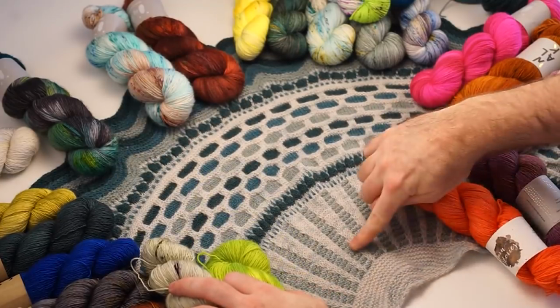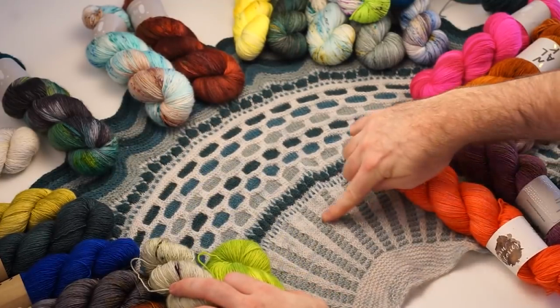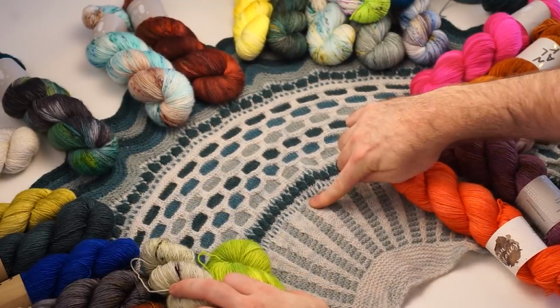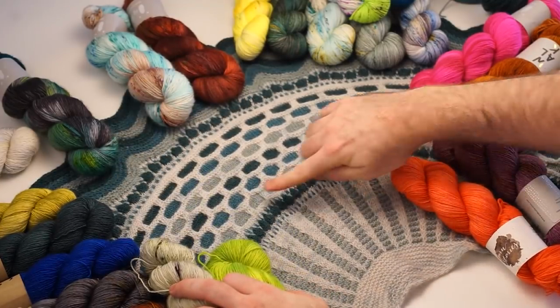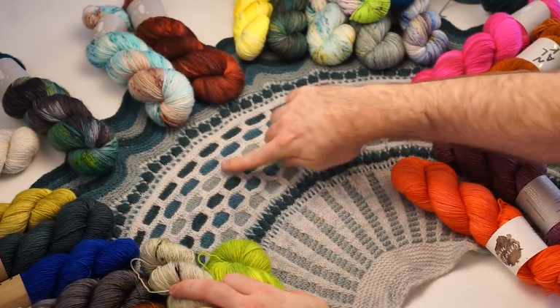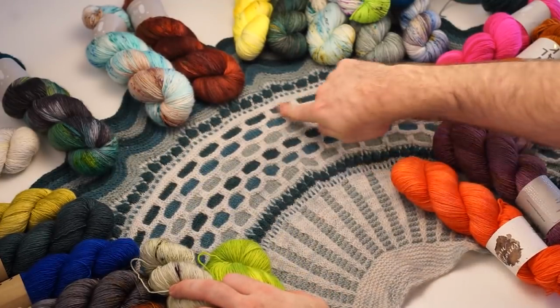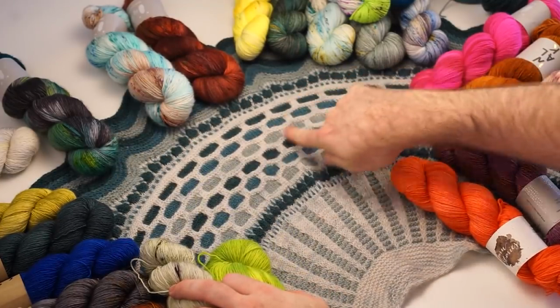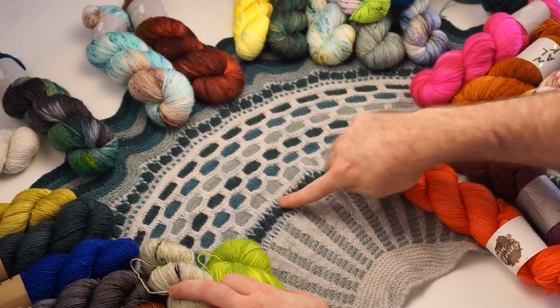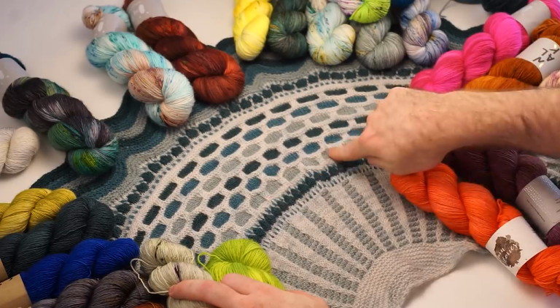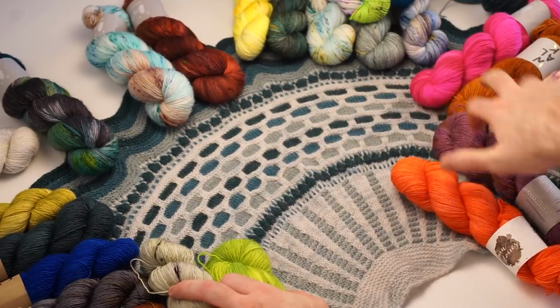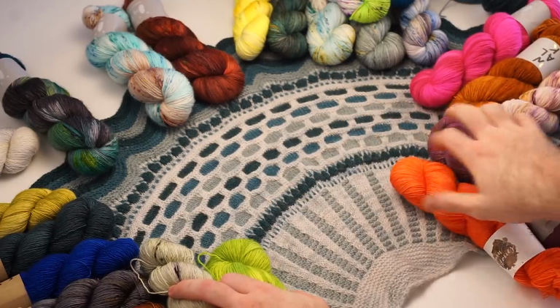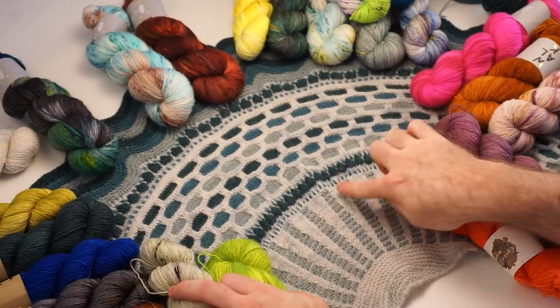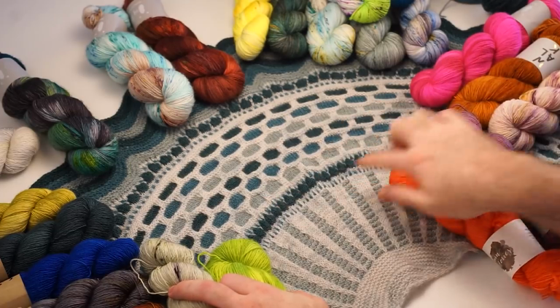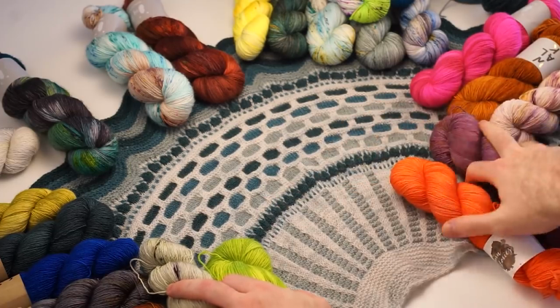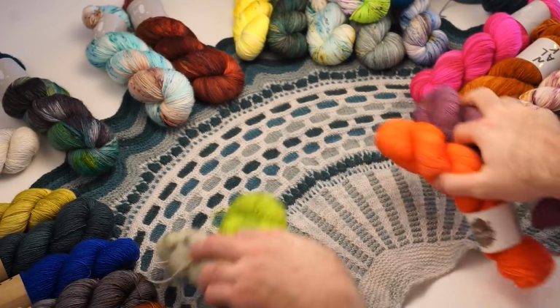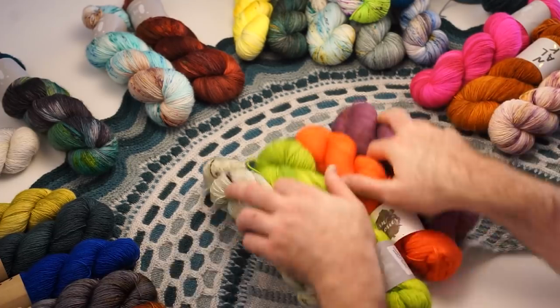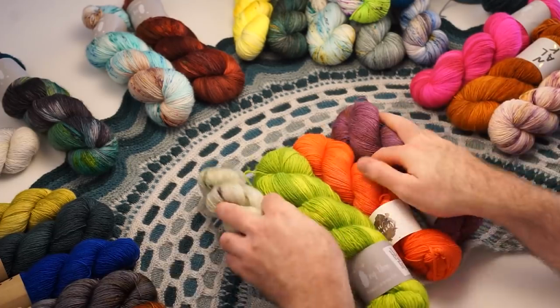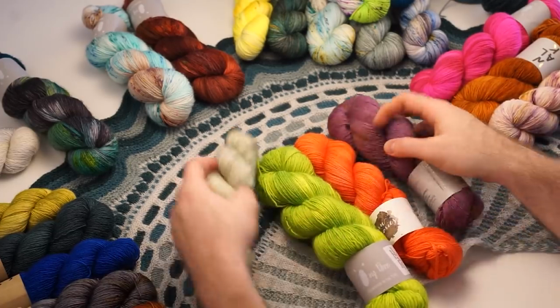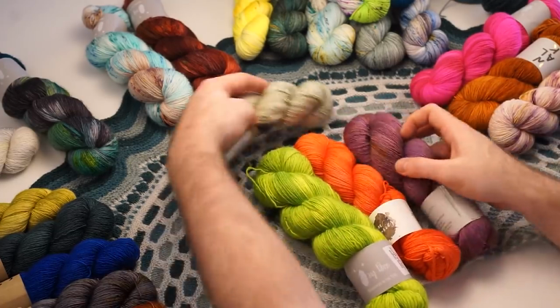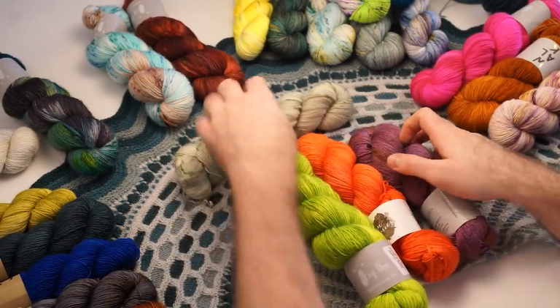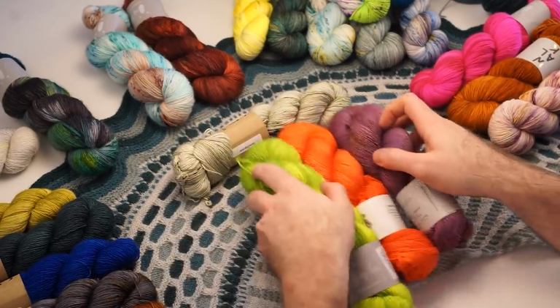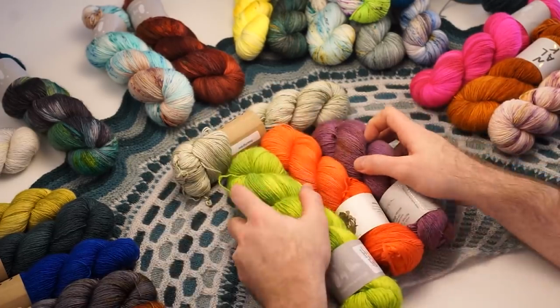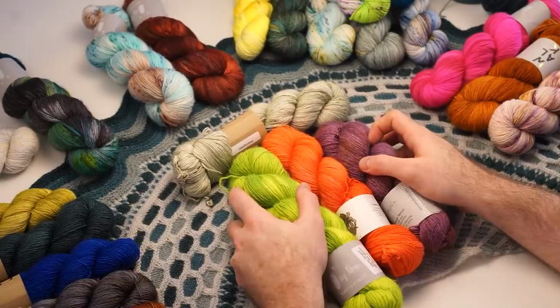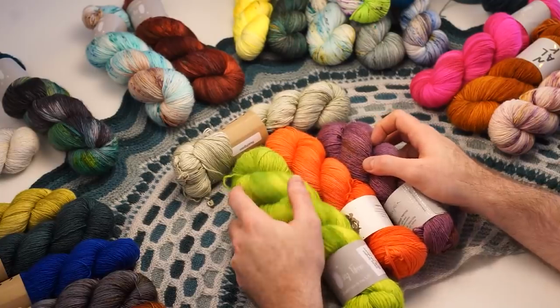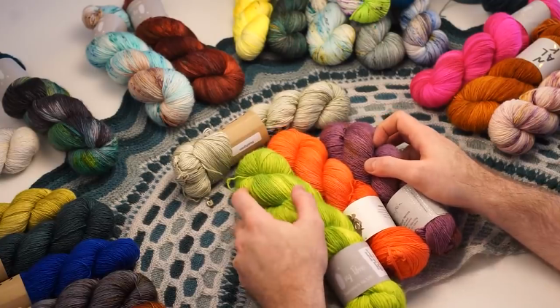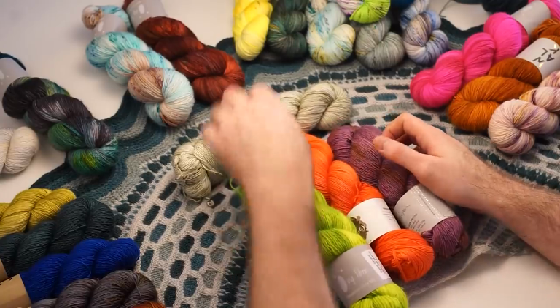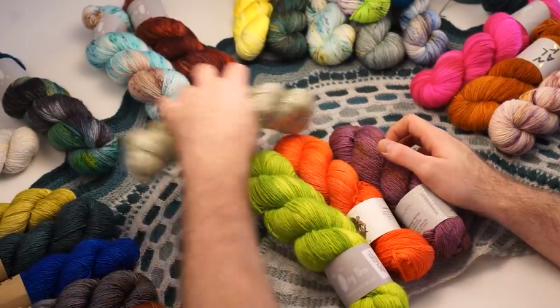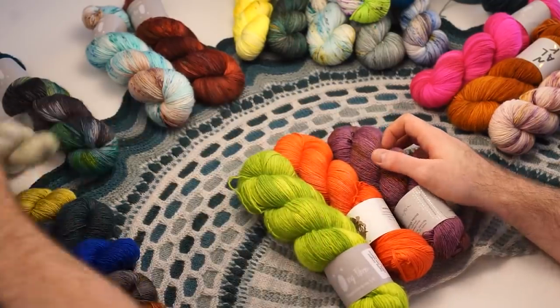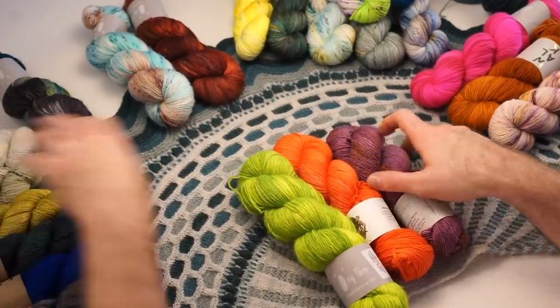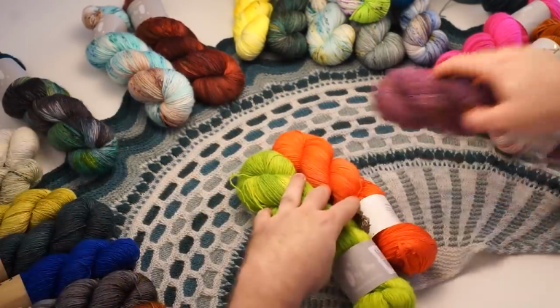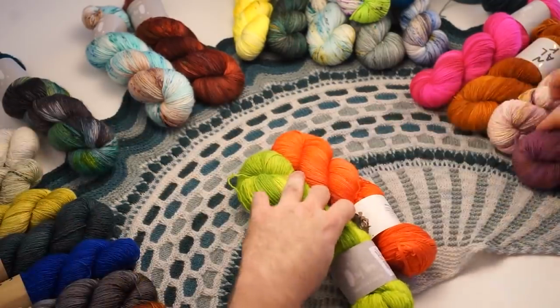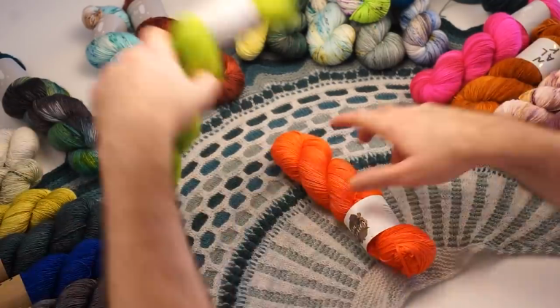We work with slip stitches and these beautiful stripes for the Winter Lights shawl, so the colors are going to play in close proximity to each other. That was a fun palette.